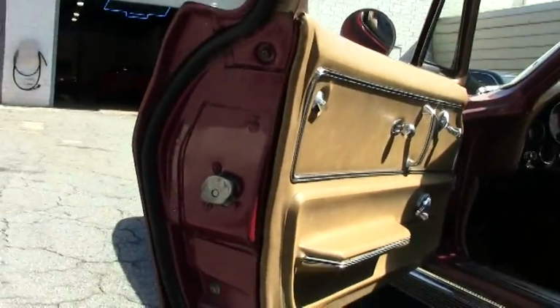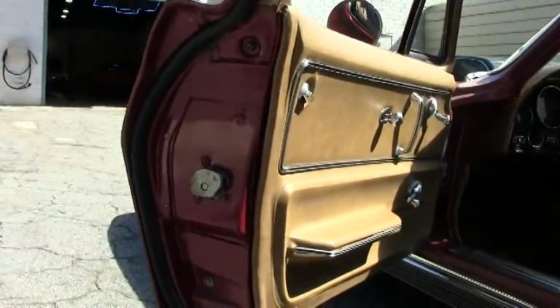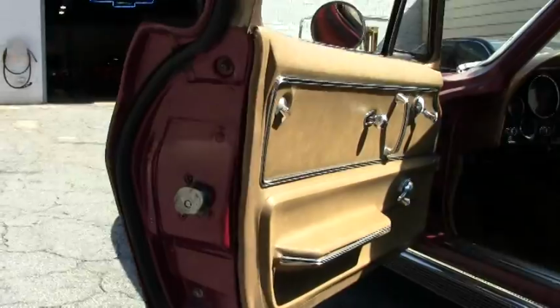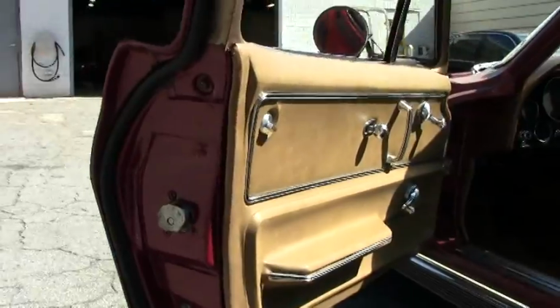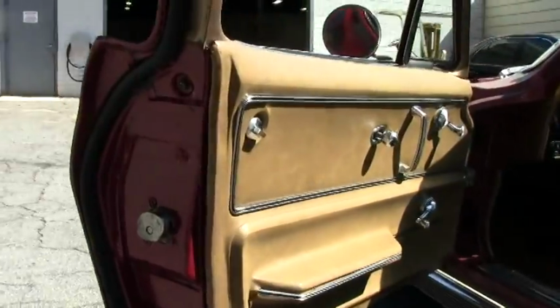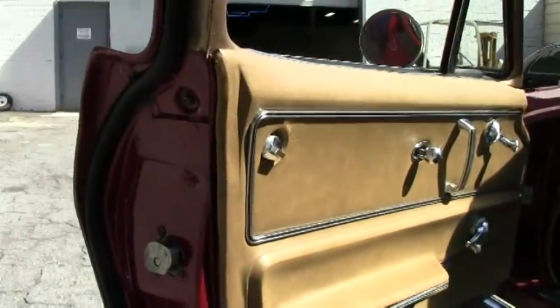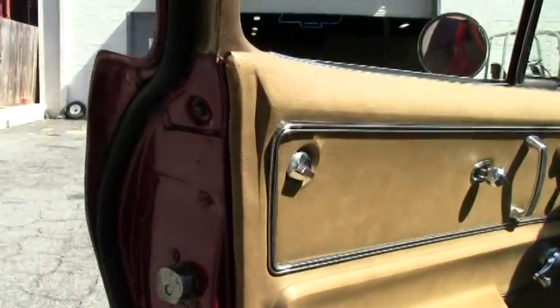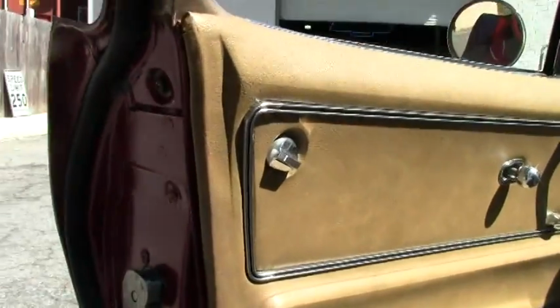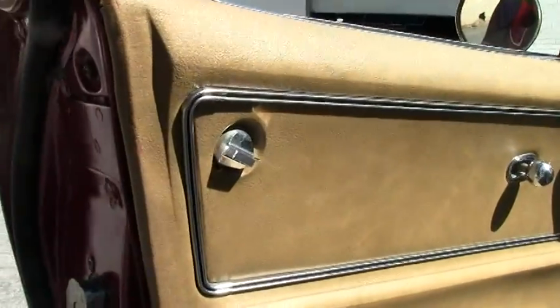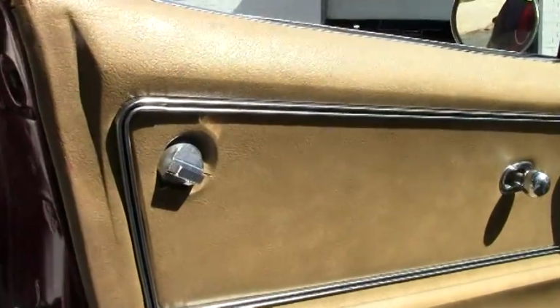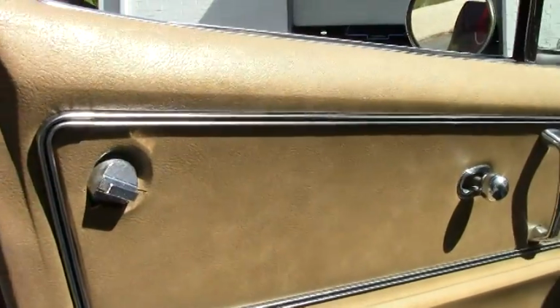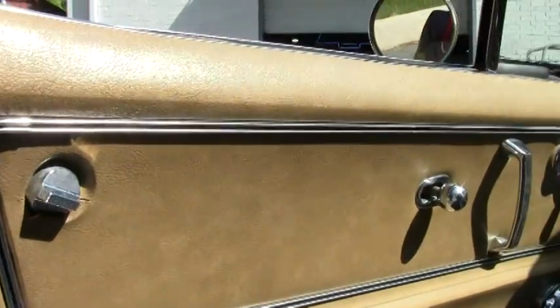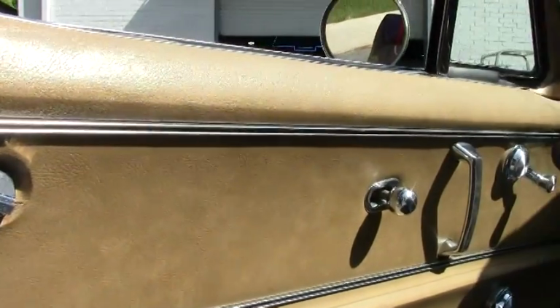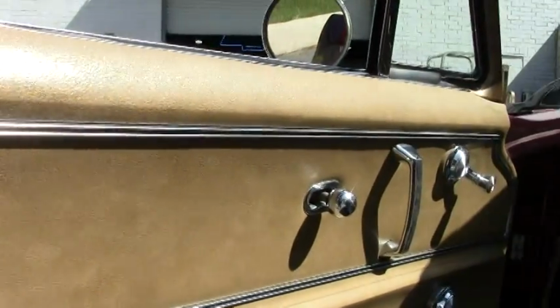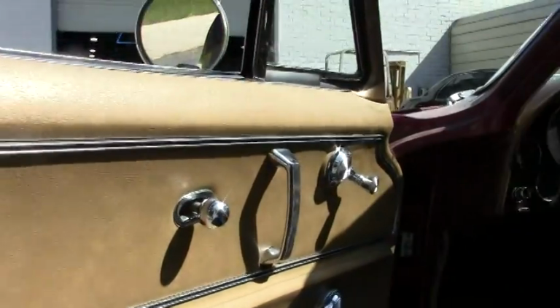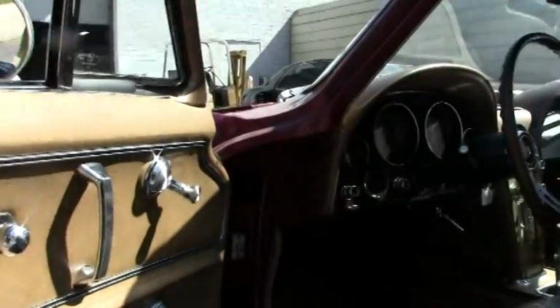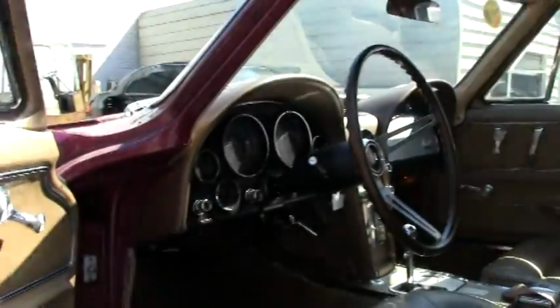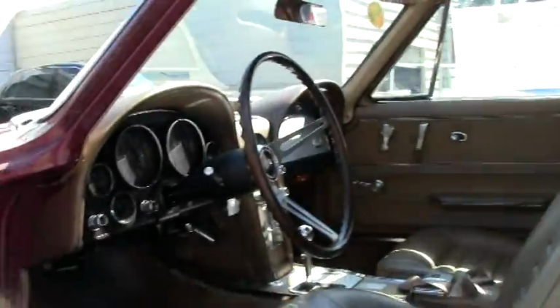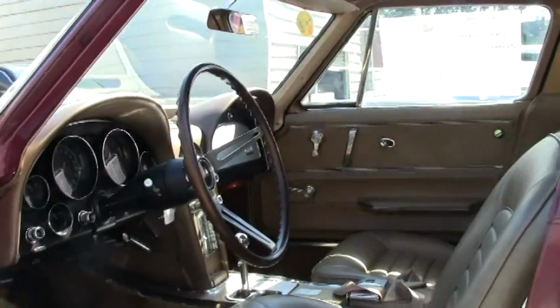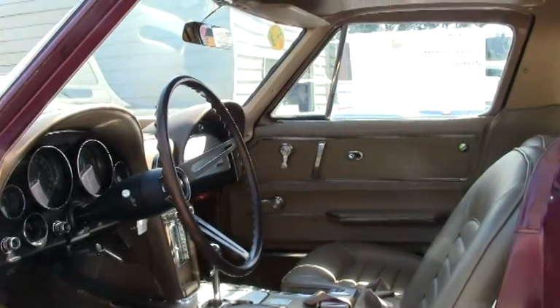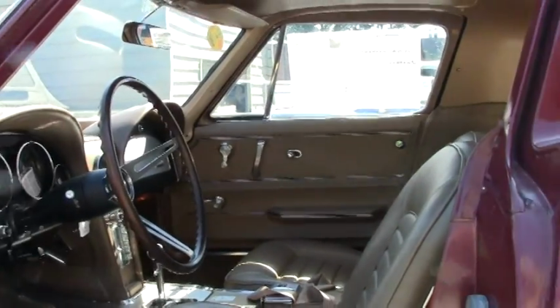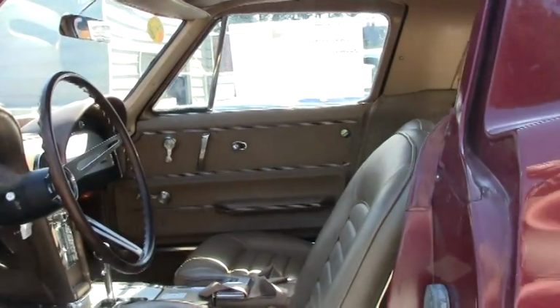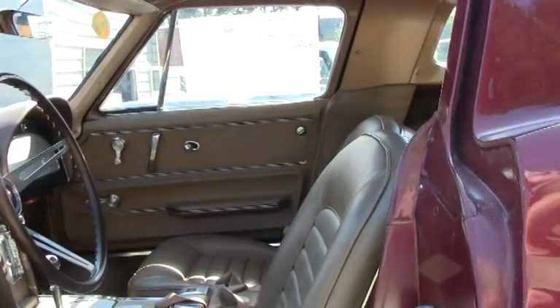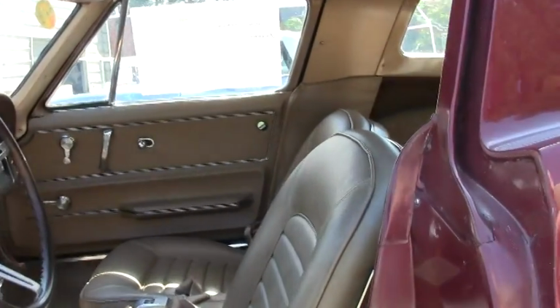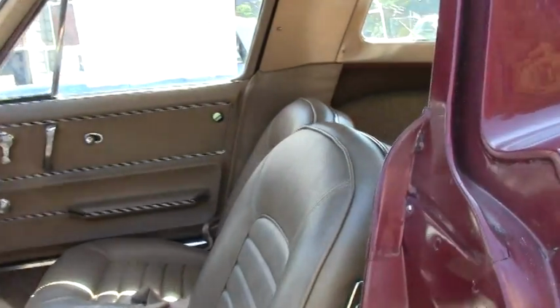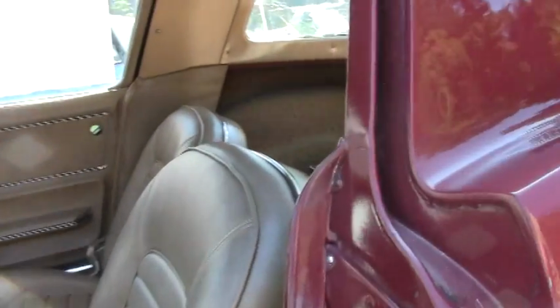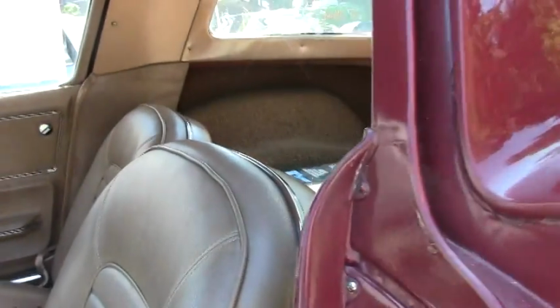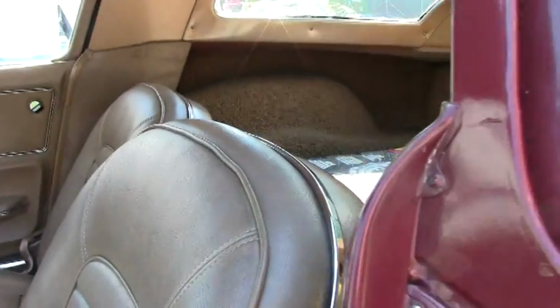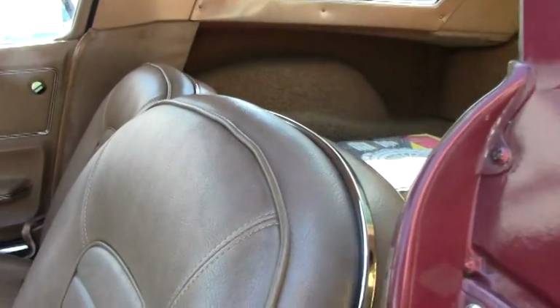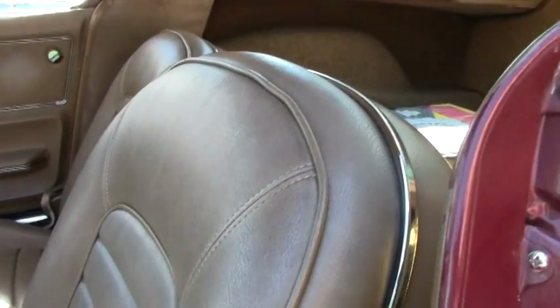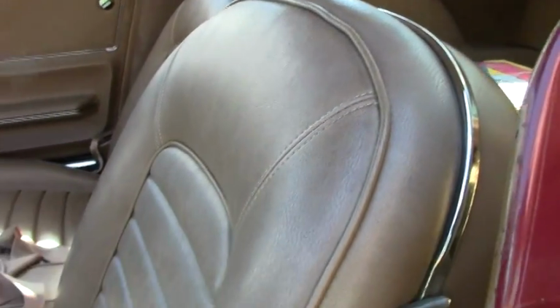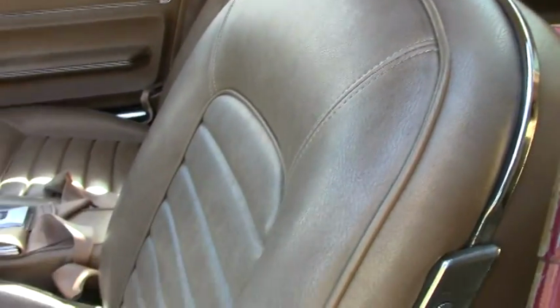Door panels look nice, as do the interior seats and the gauges. All in good shape.